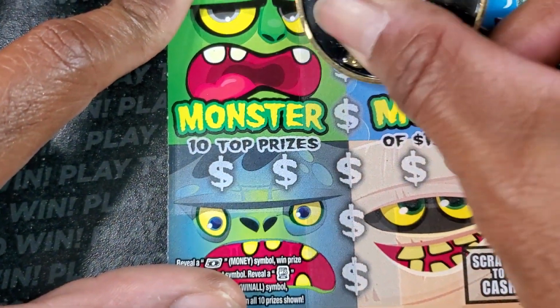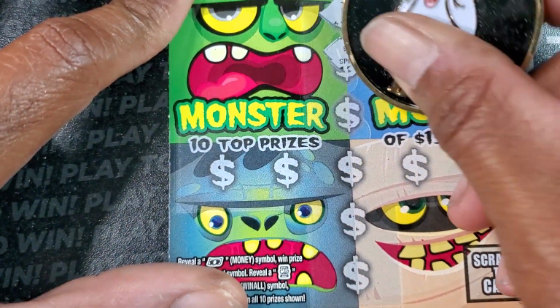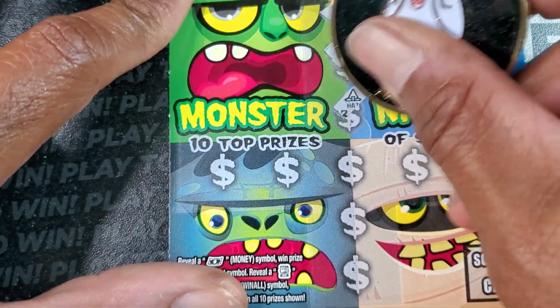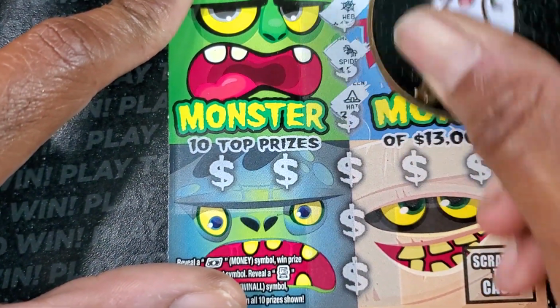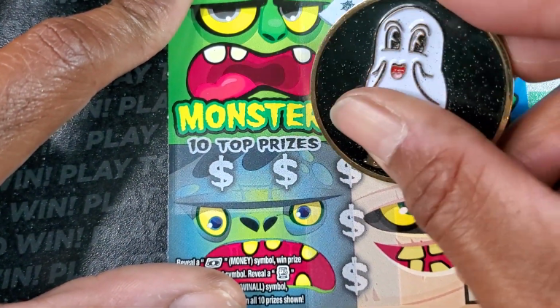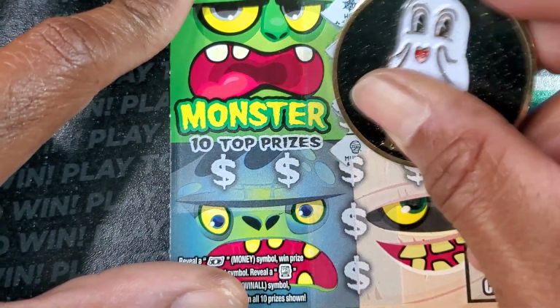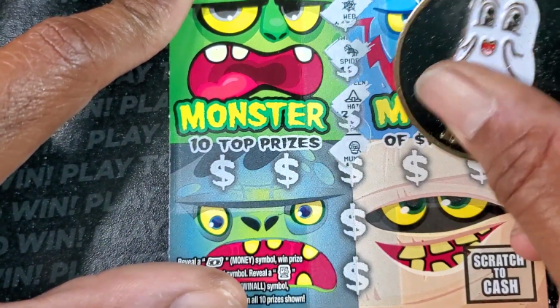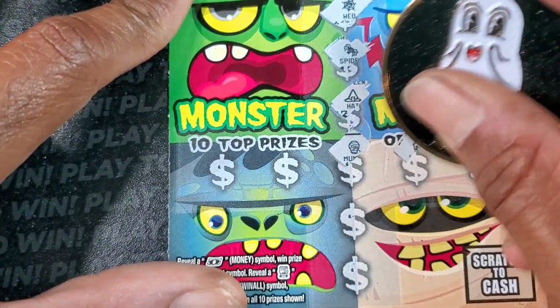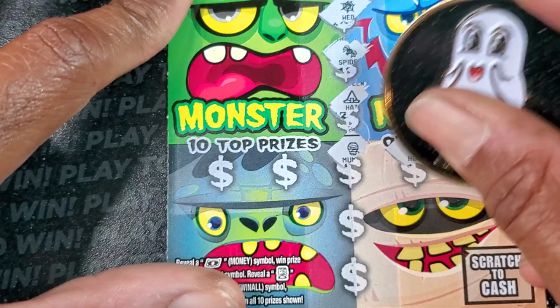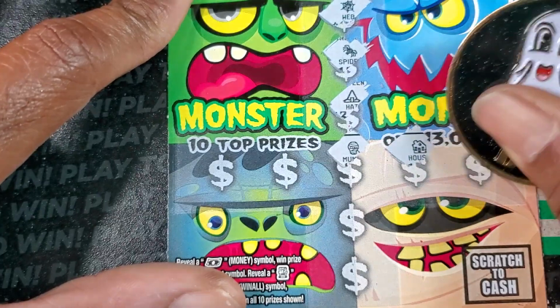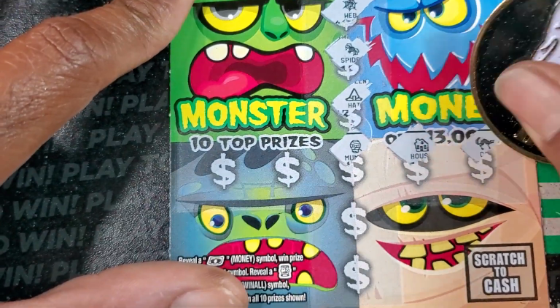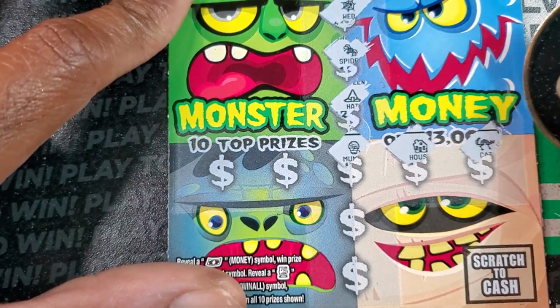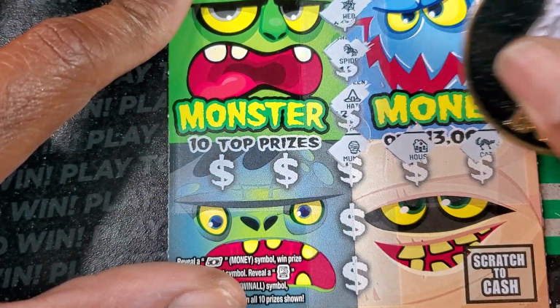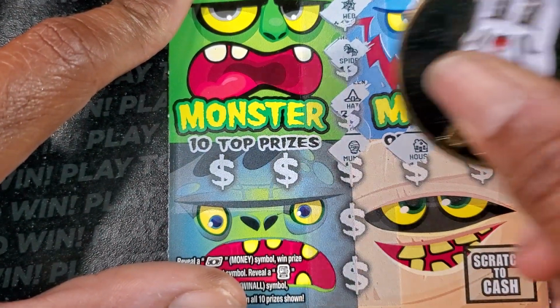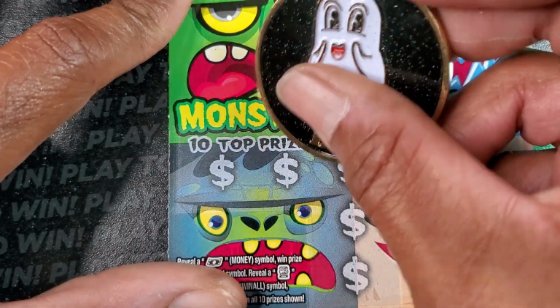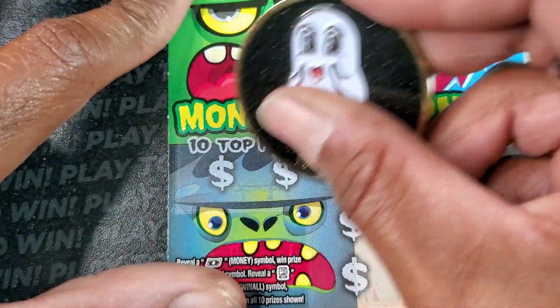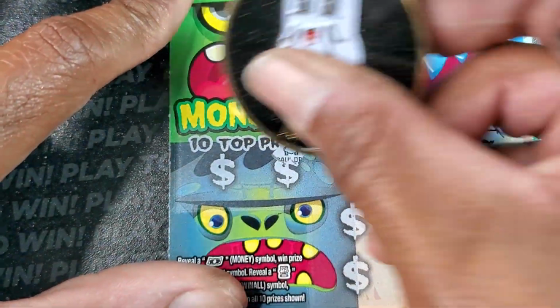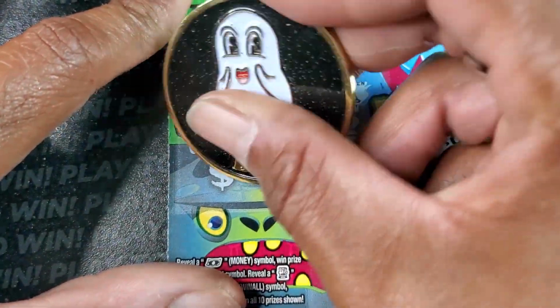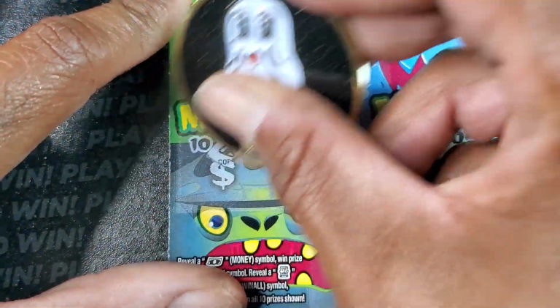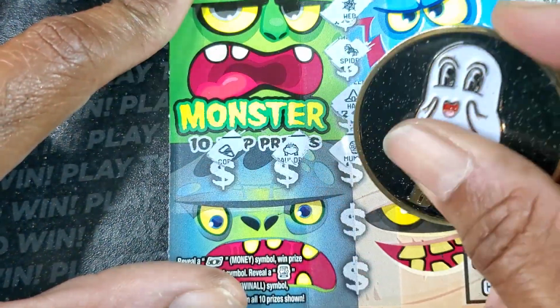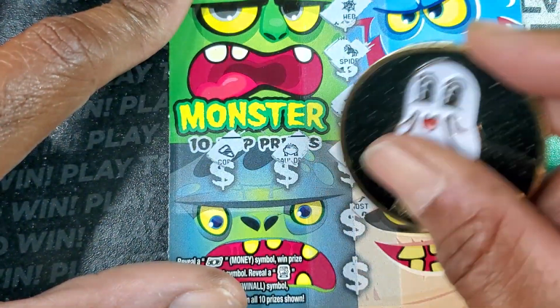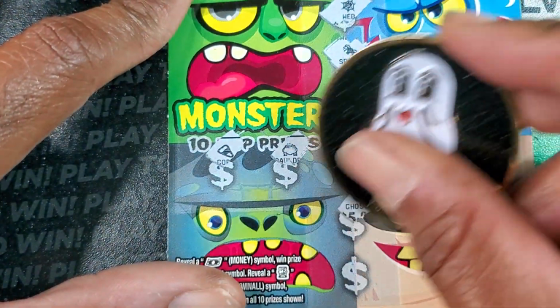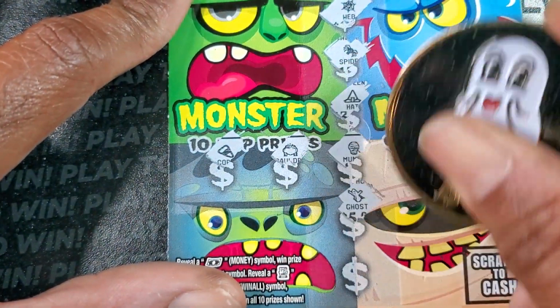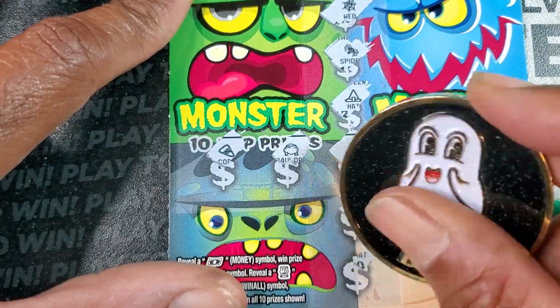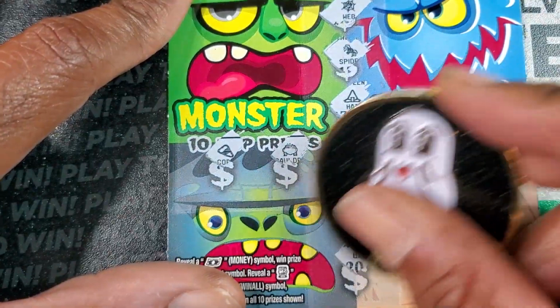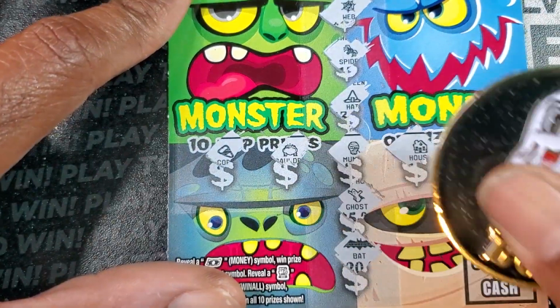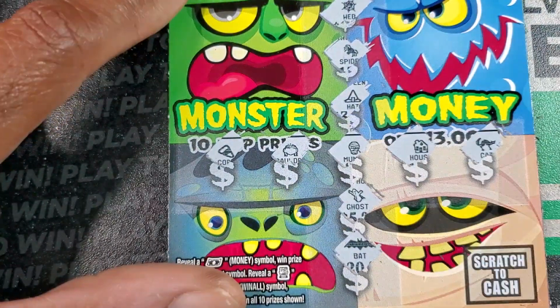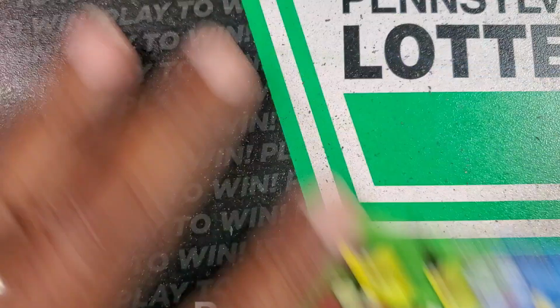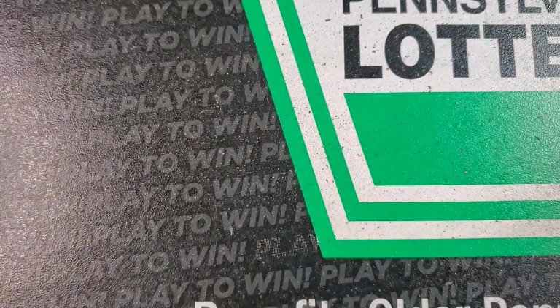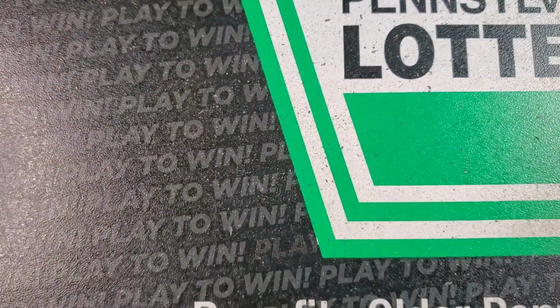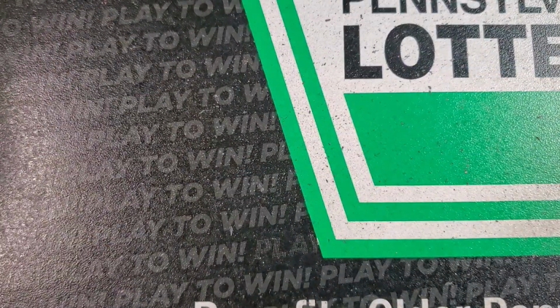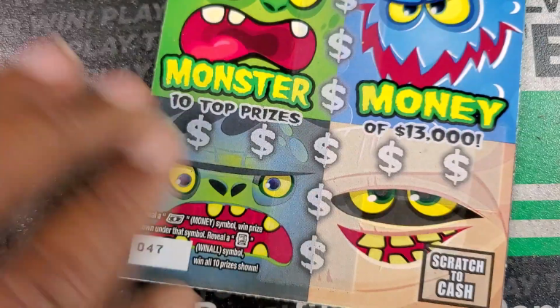Creepy webs, spider, hat, mummy, cauldron, candy corn, and a bat. Nothing on the first ticket.